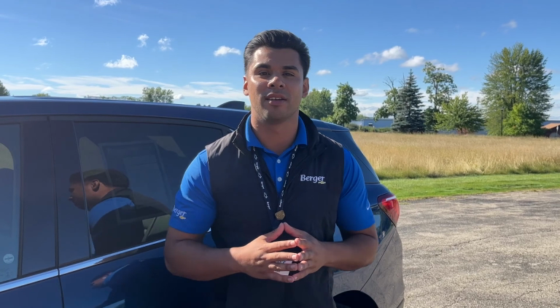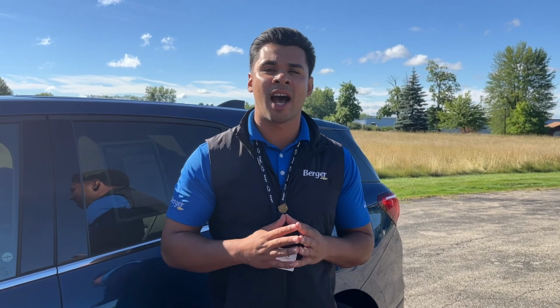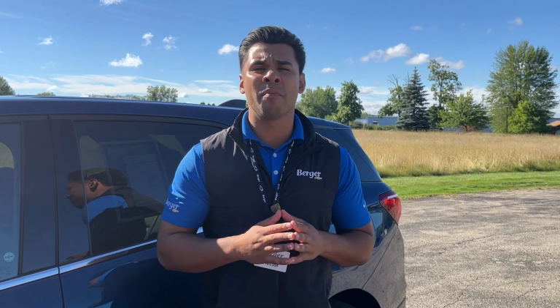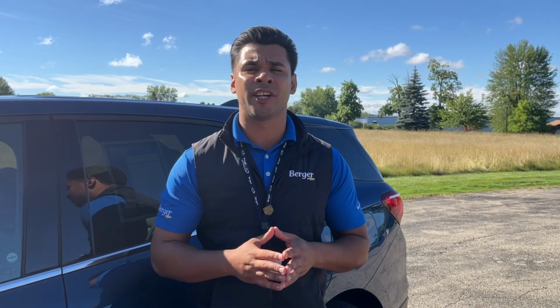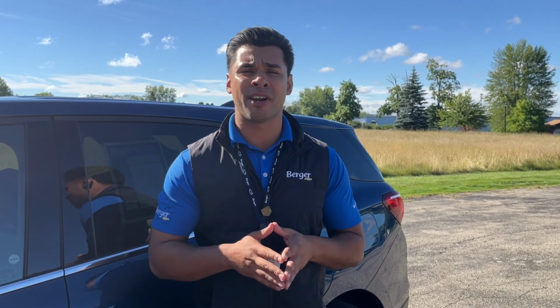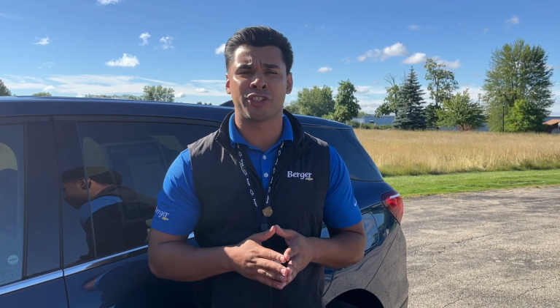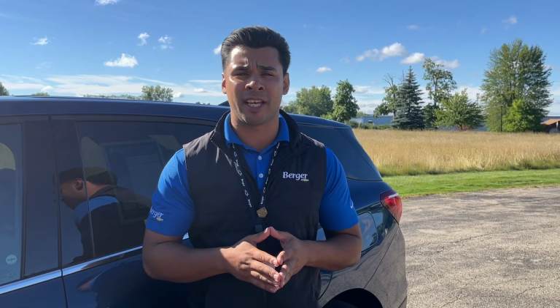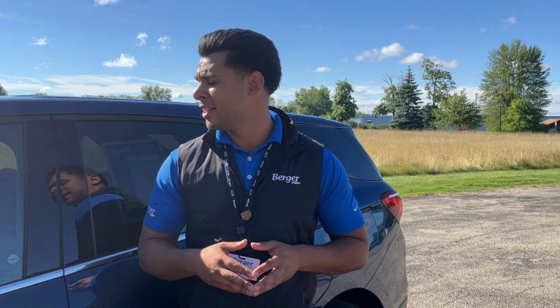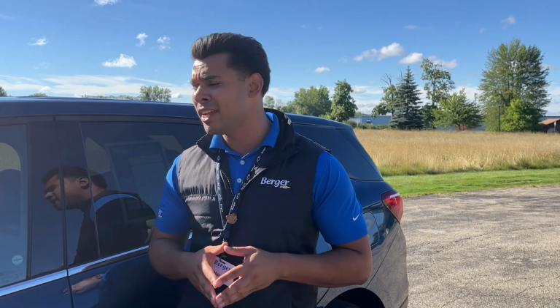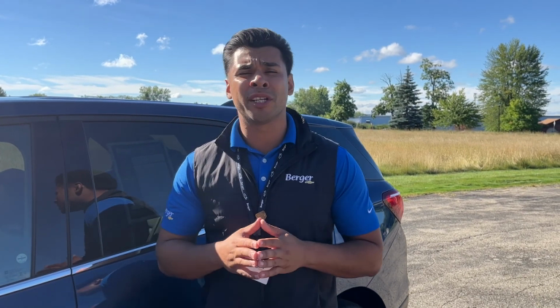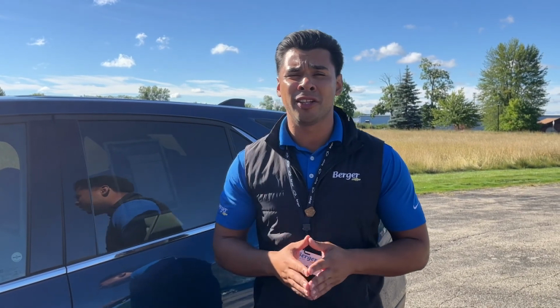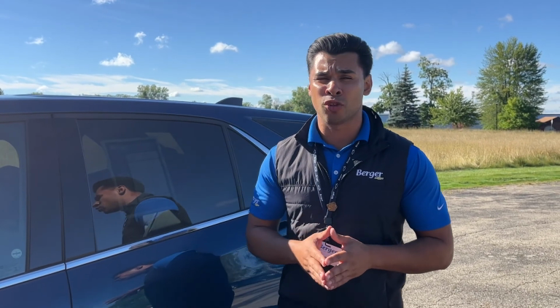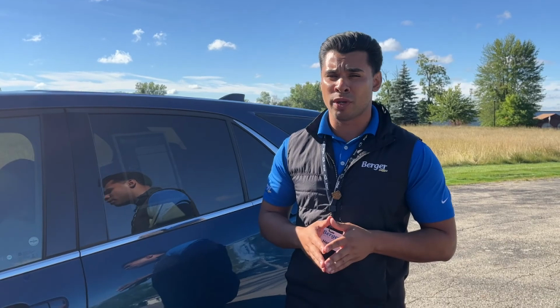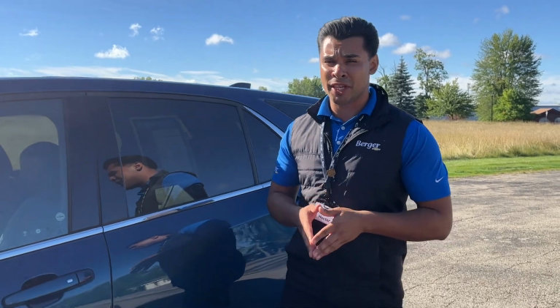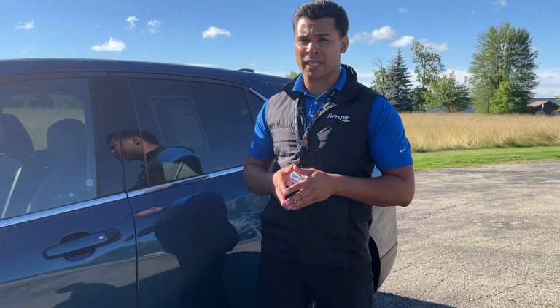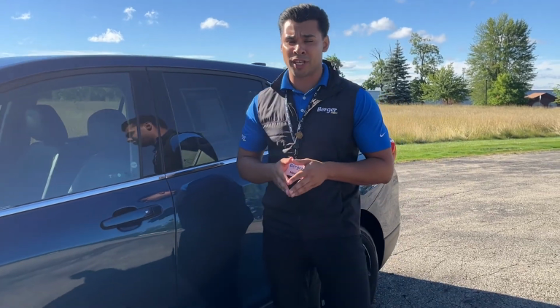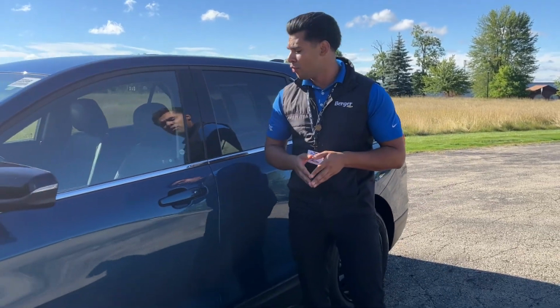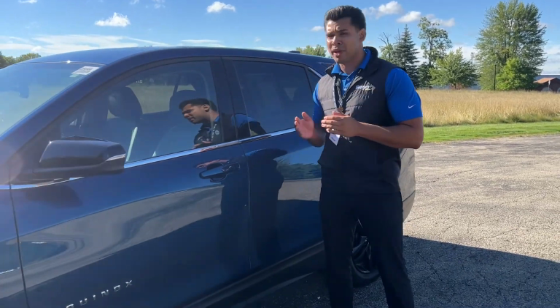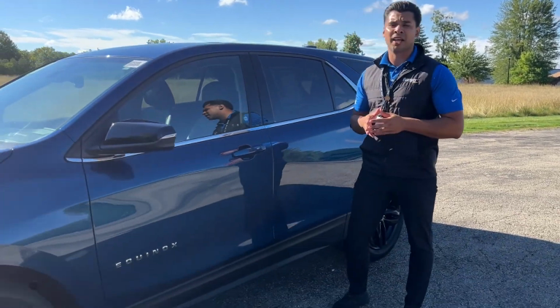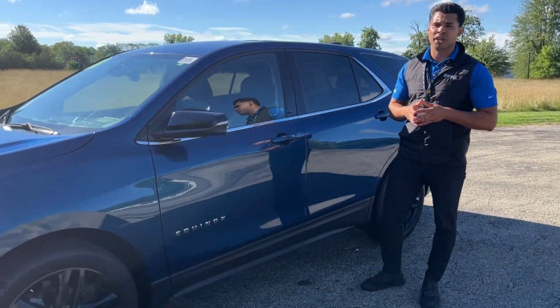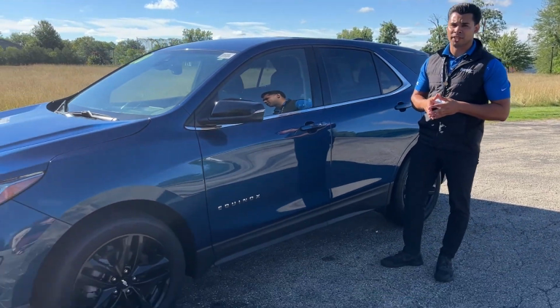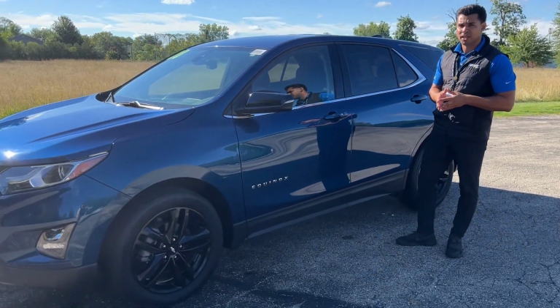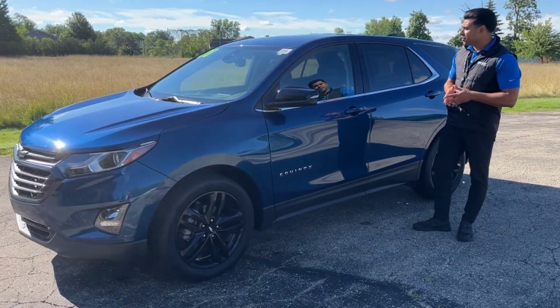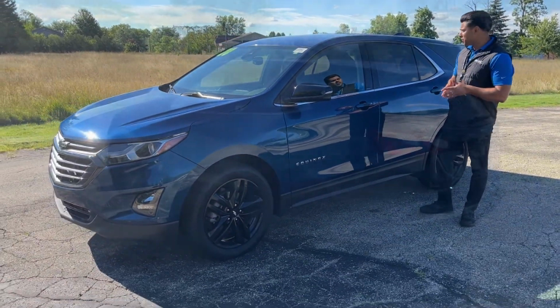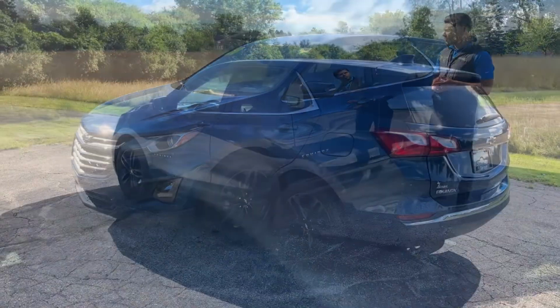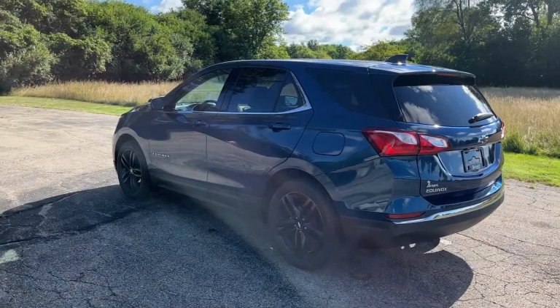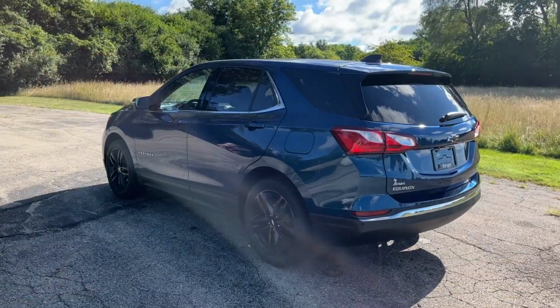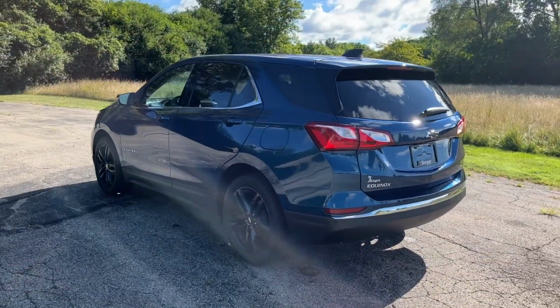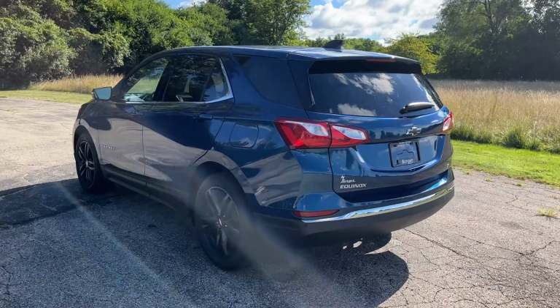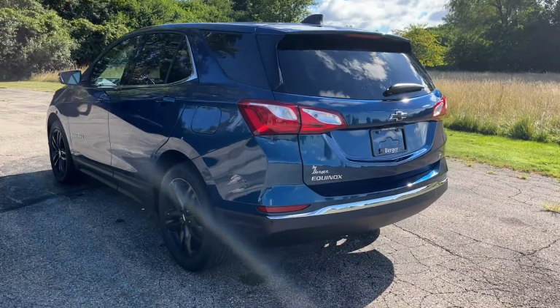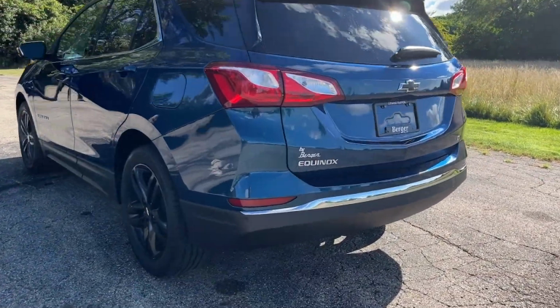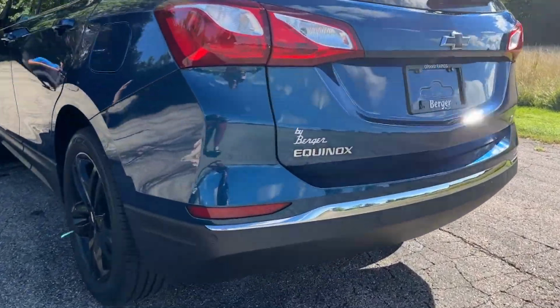Hi, I'm Hector and I'm here at Berger Chevrolet. Today we're going to take a look at a 2020 Chevy Equinox LT, one of our best-selling SUV options. This specific blue LT Equinox is equipped with a 1.5 turbo engine.